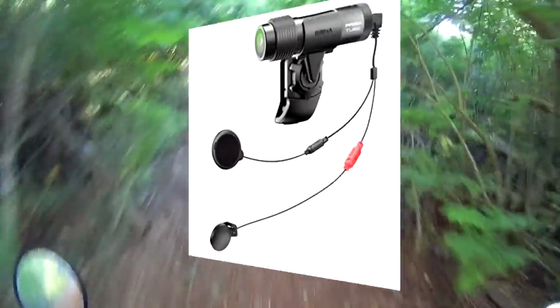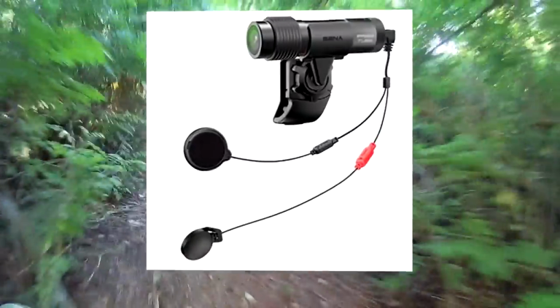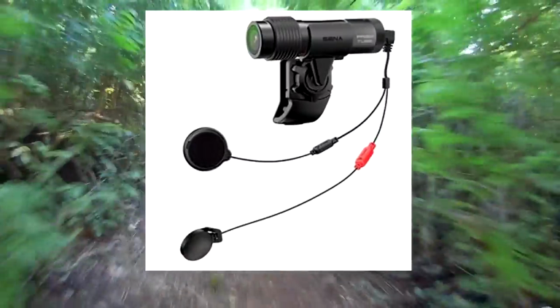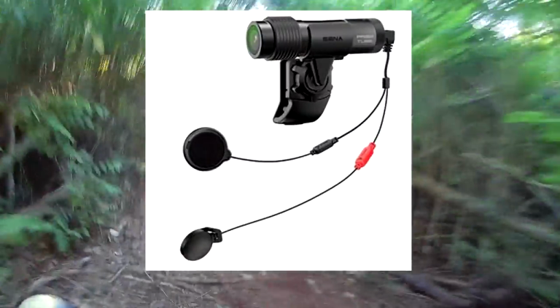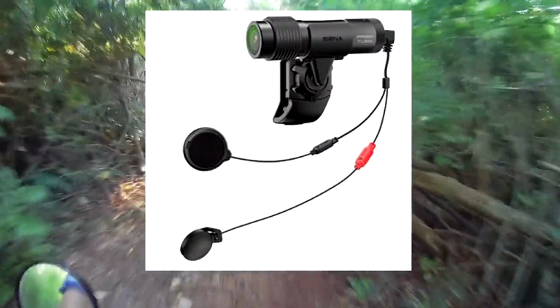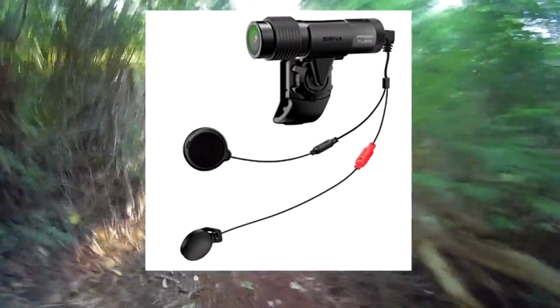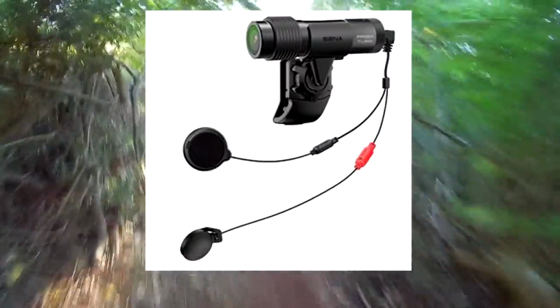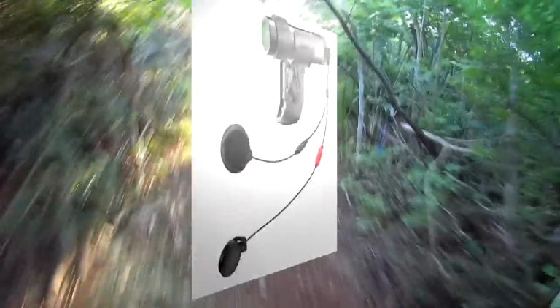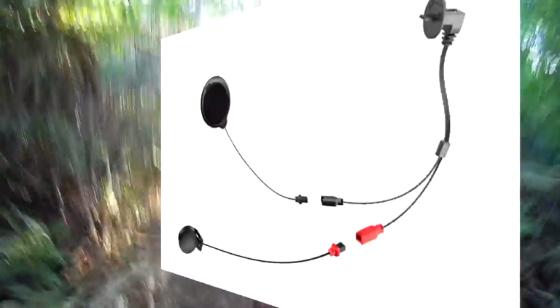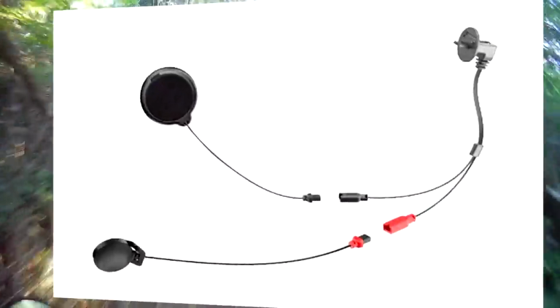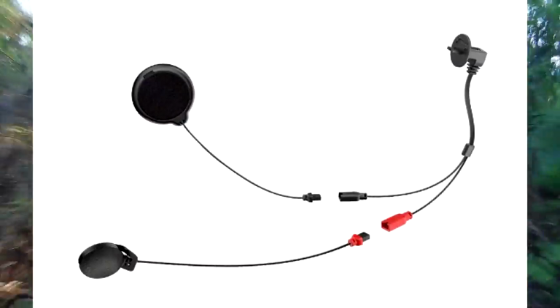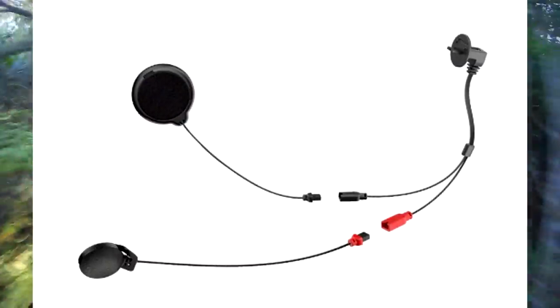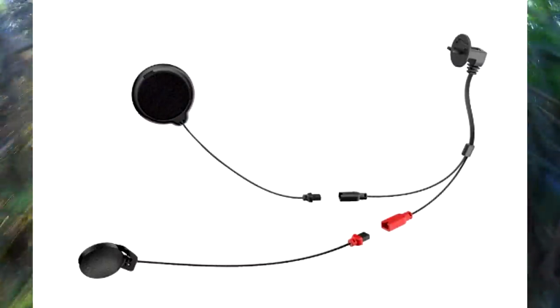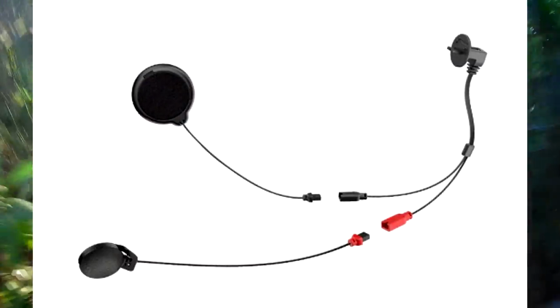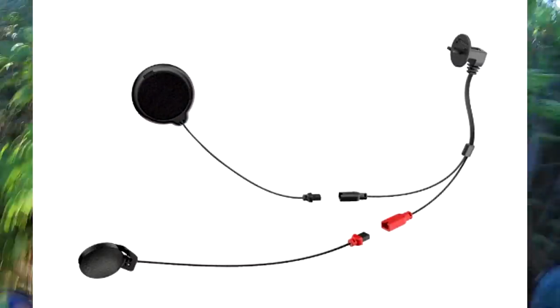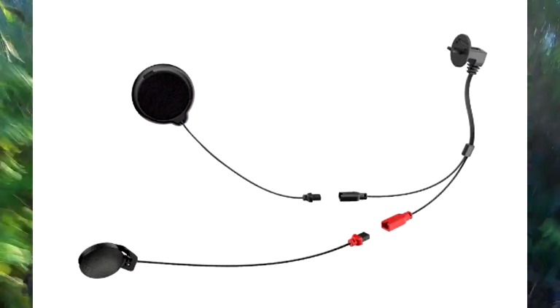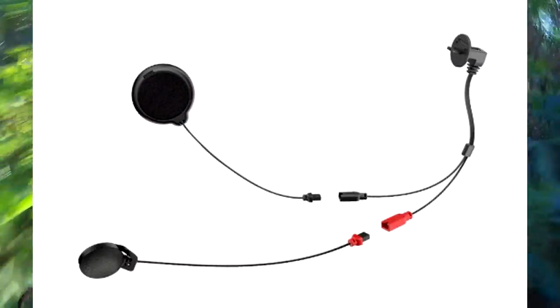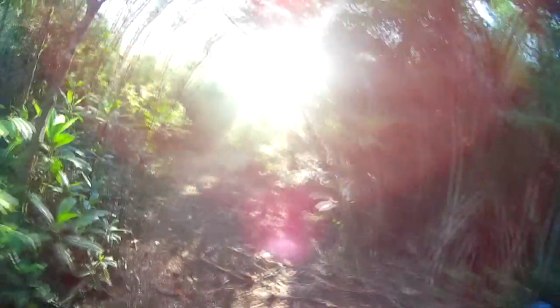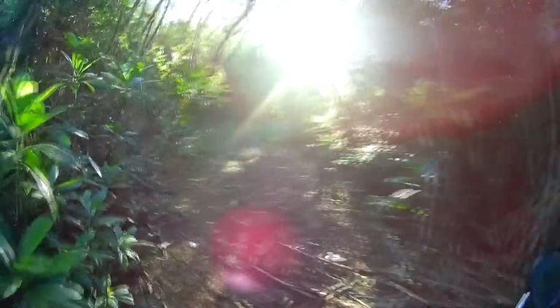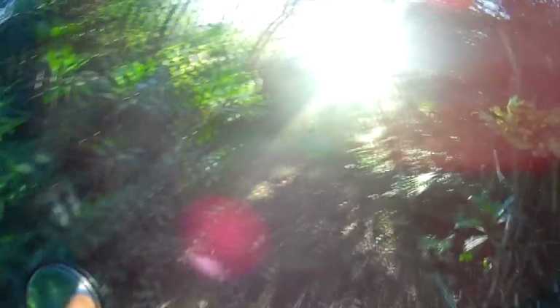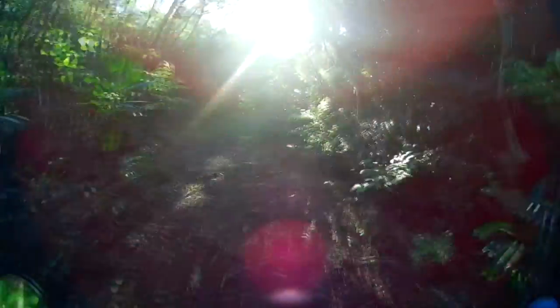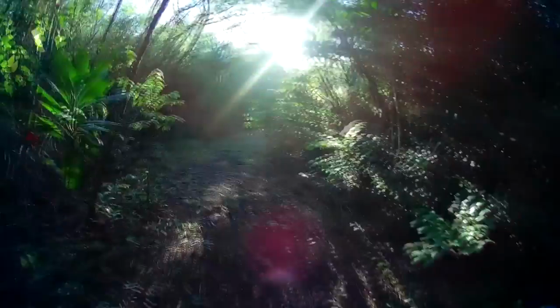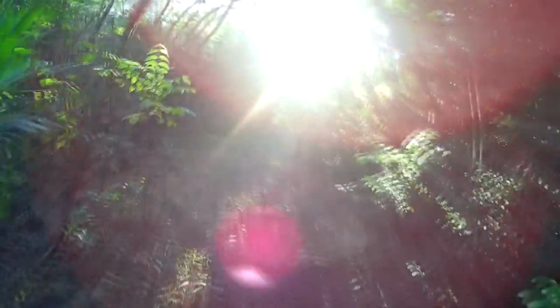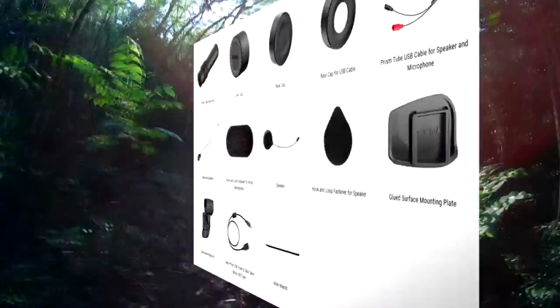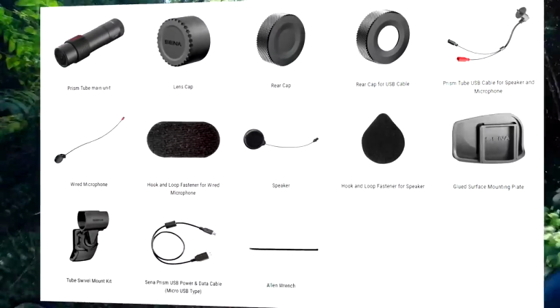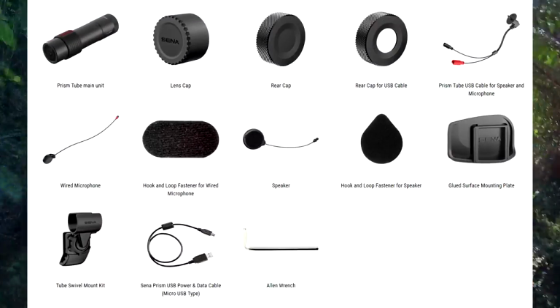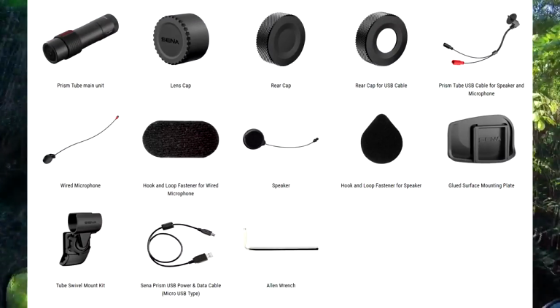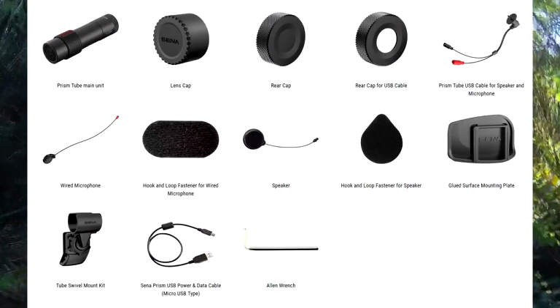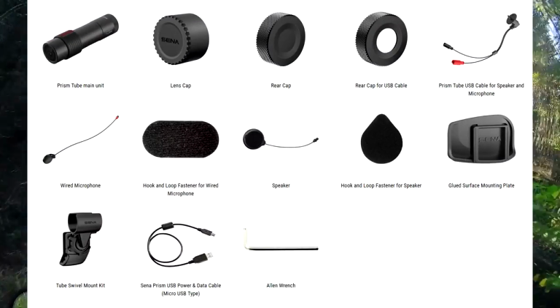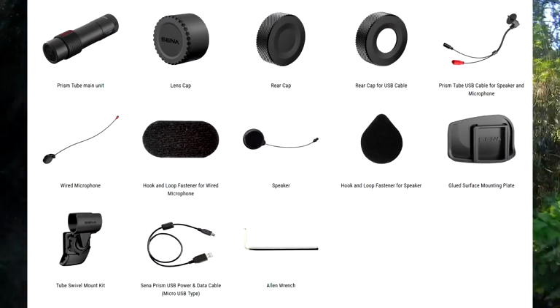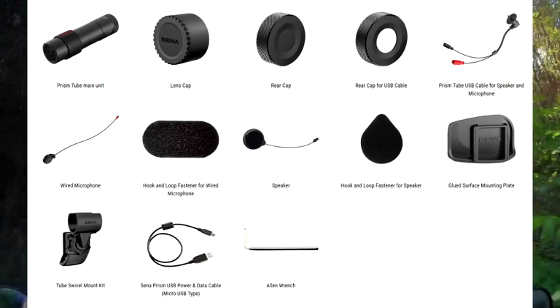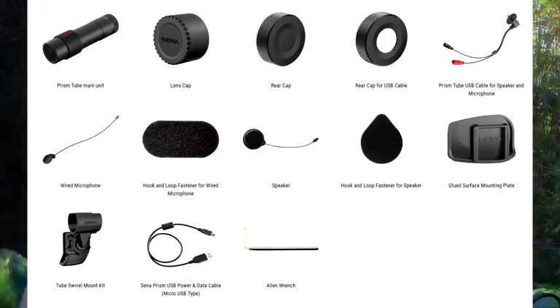Right out of the box you're all ready to go. It comes with a microphone, a speaker prompt which tells you the status of your camera, and the accessories to mount it.